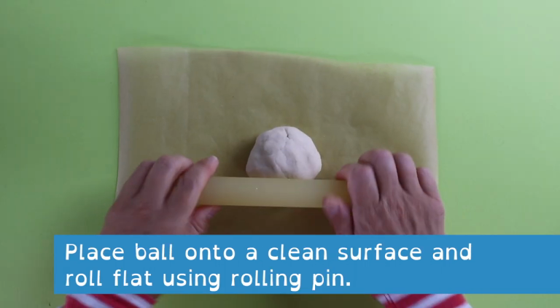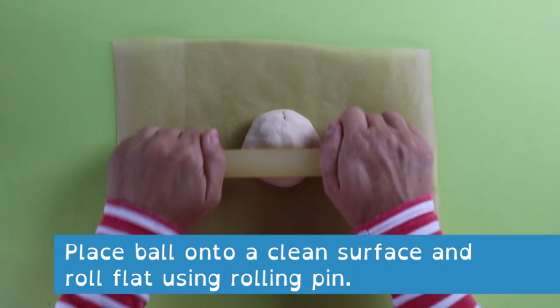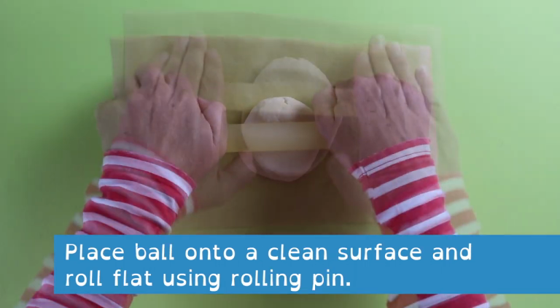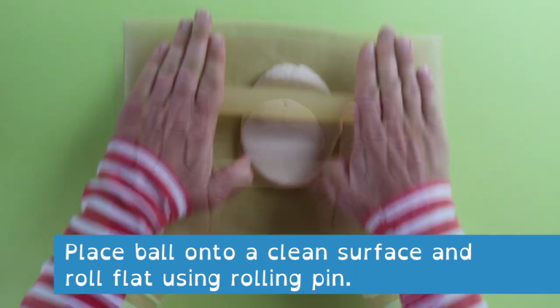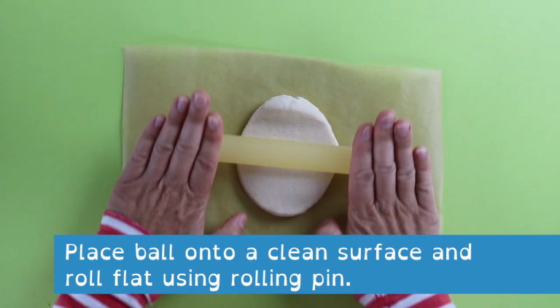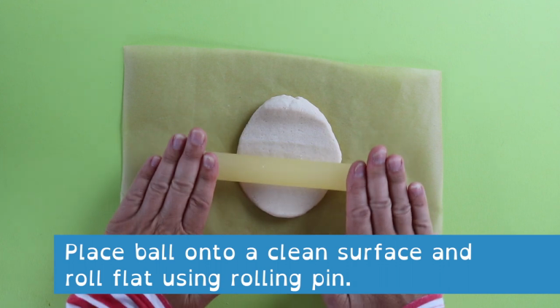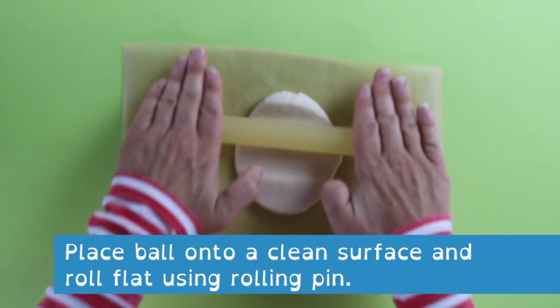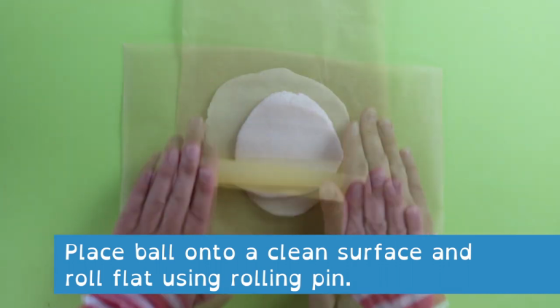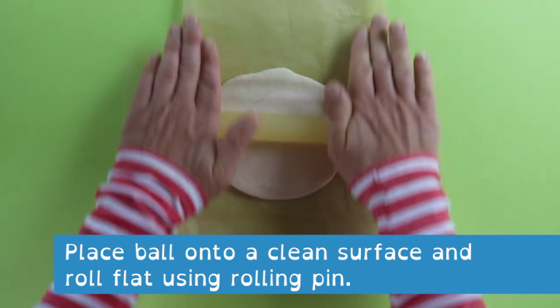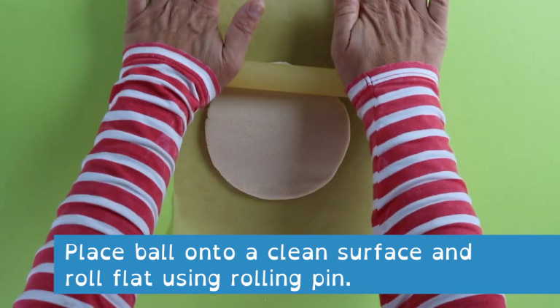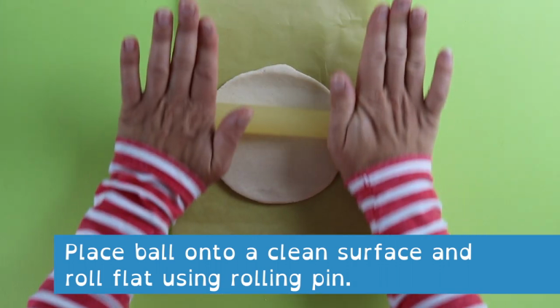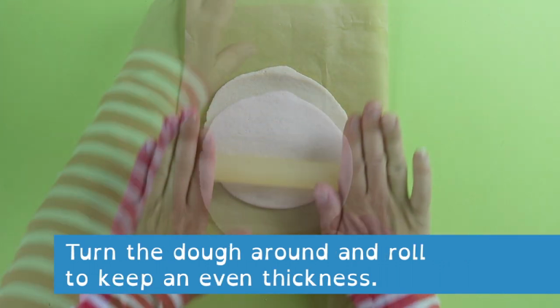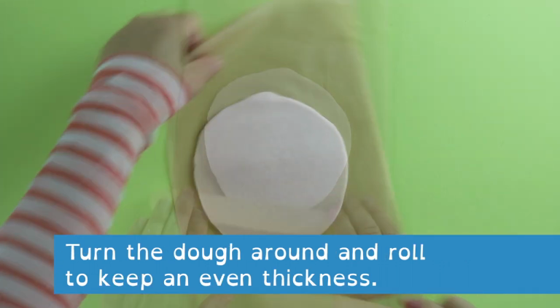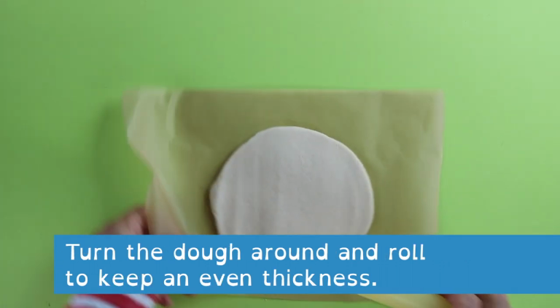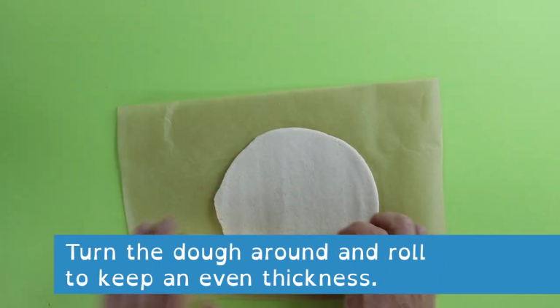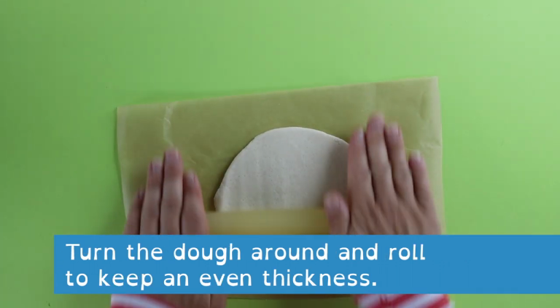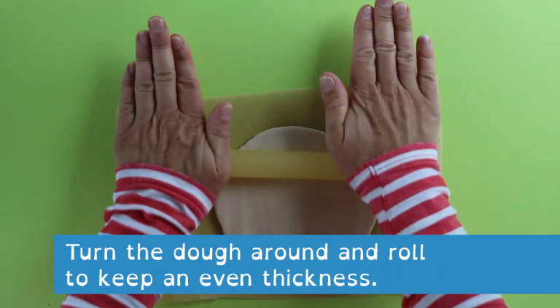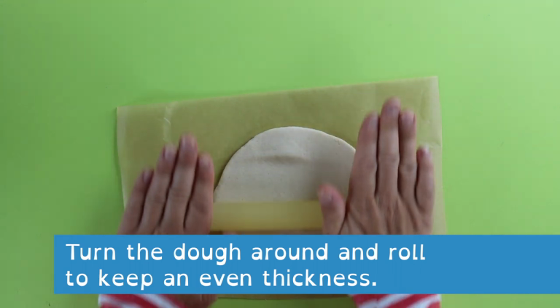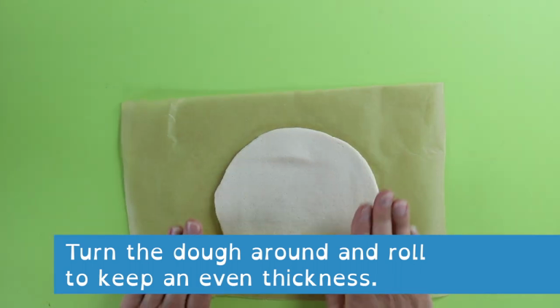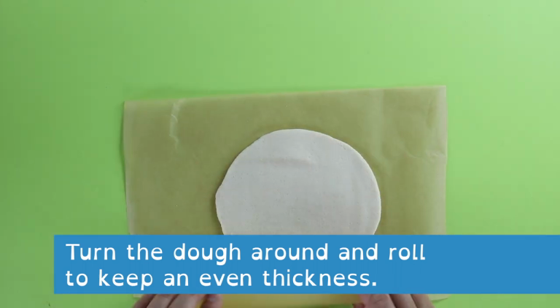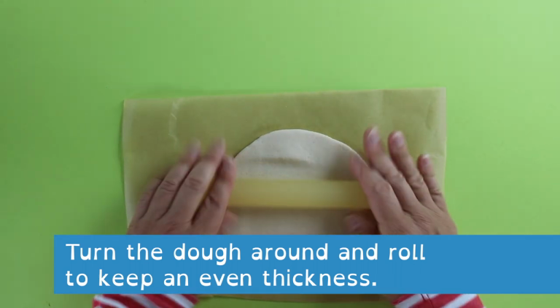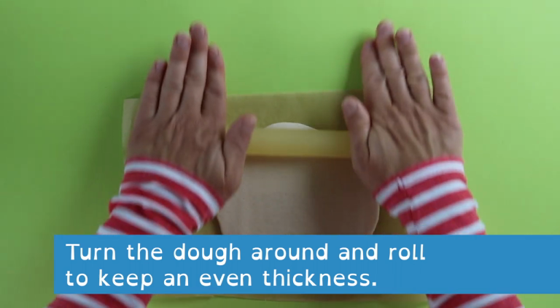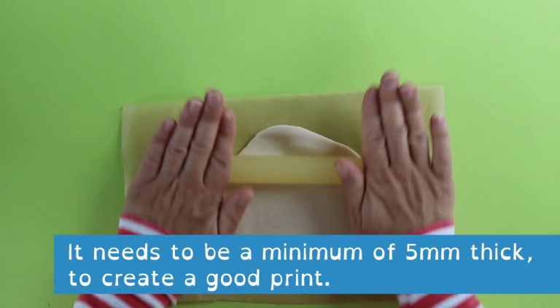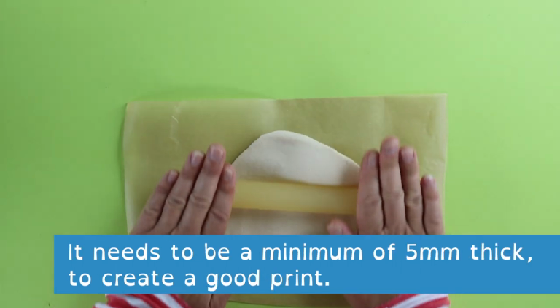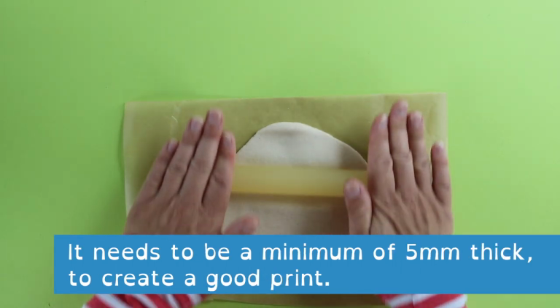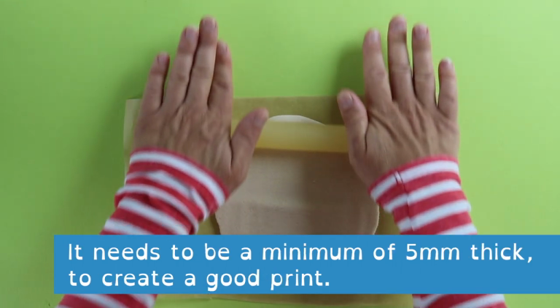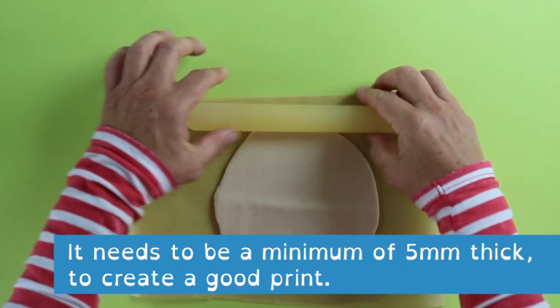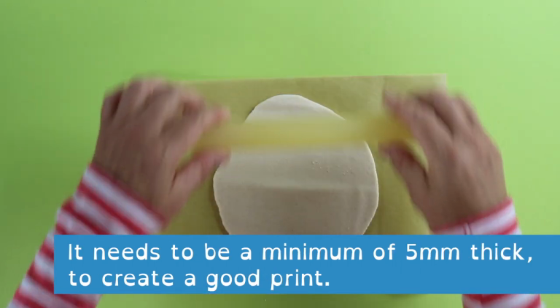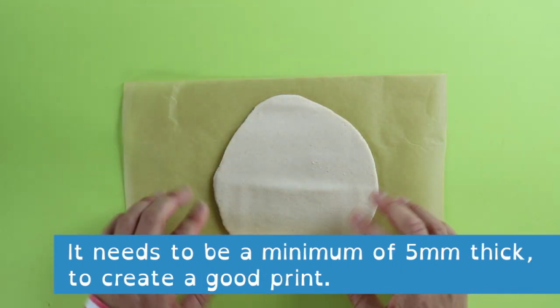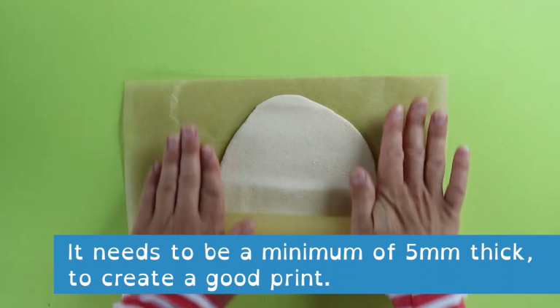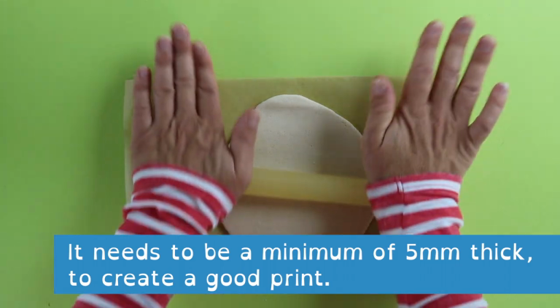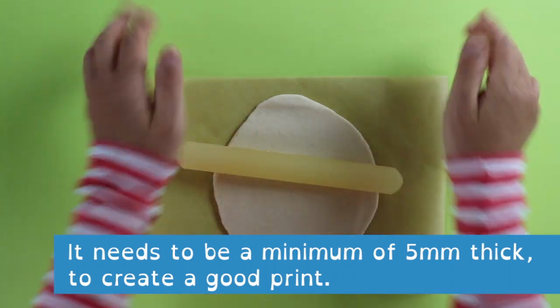Place the ball onto a clean surface and roll it flat using a rolling pin, keeping turning the dough around and rolling so it's an even thickness. It needs to be a minimum of five millimetres thick to get a good print.